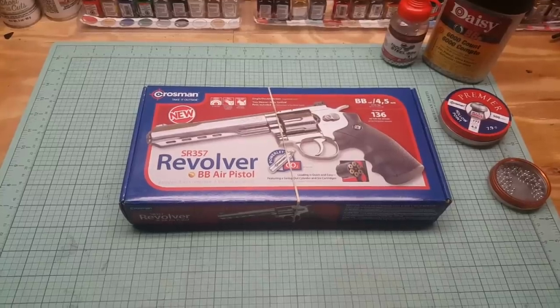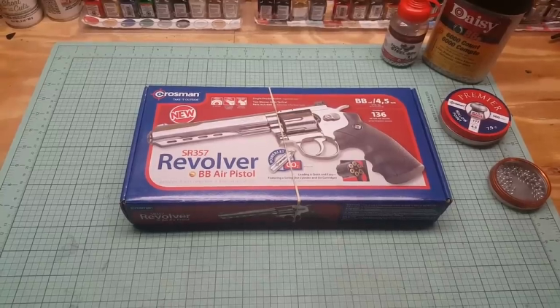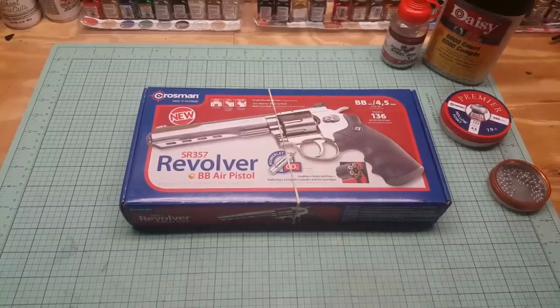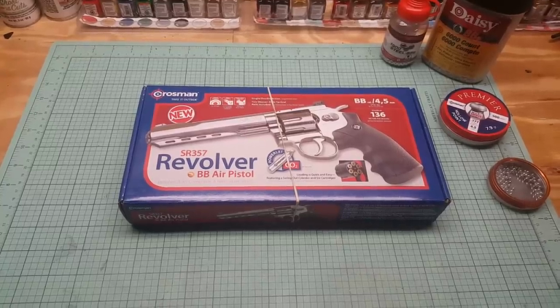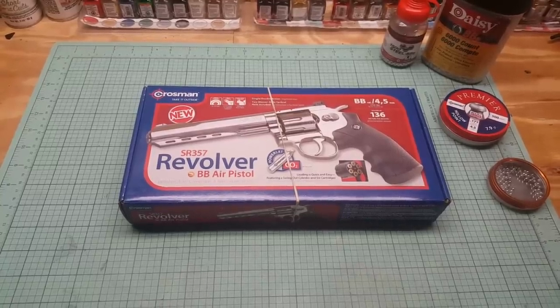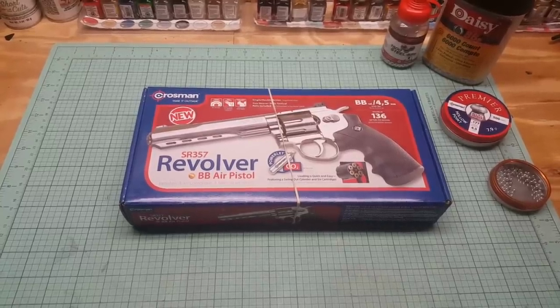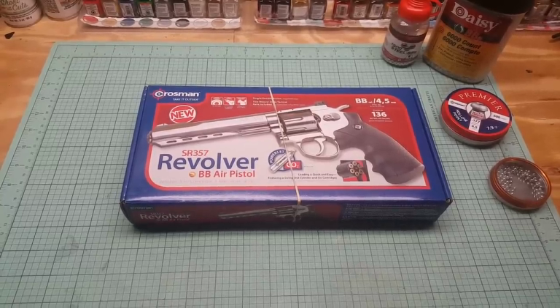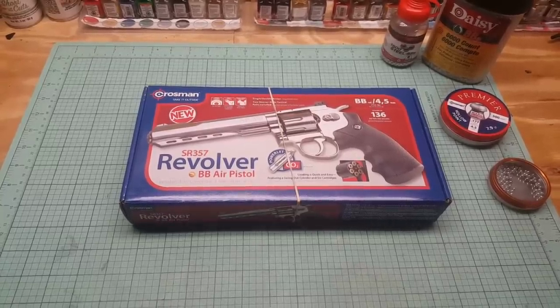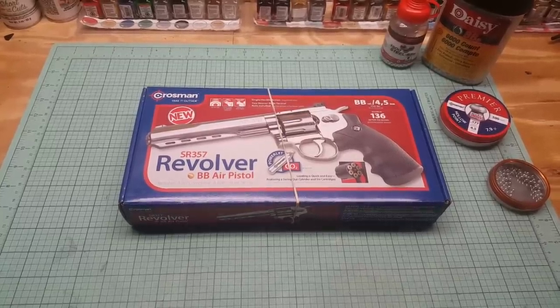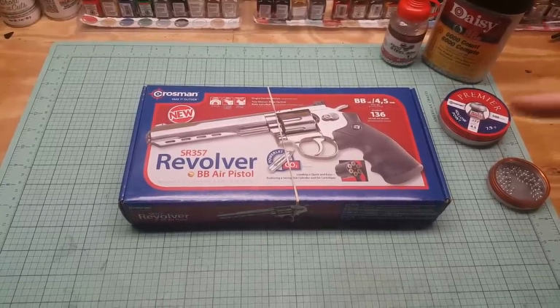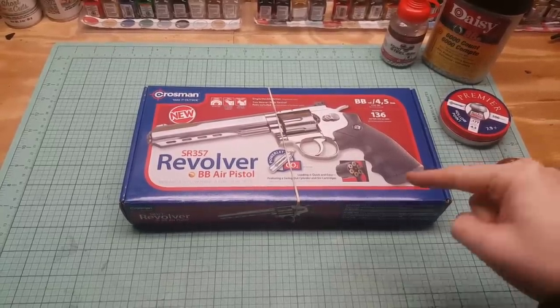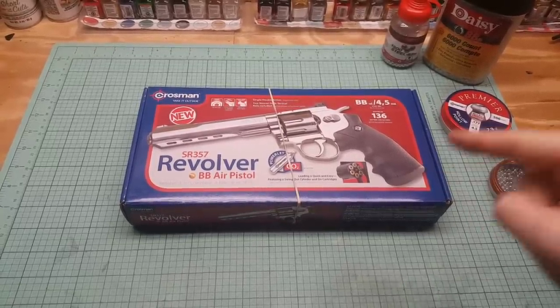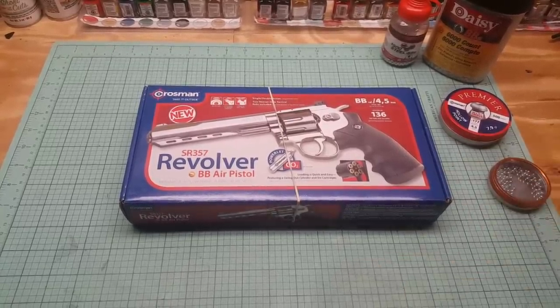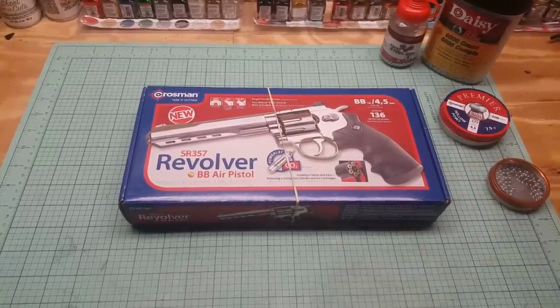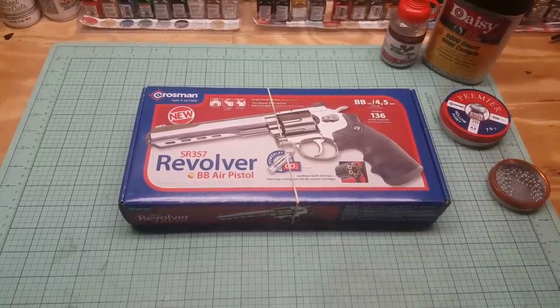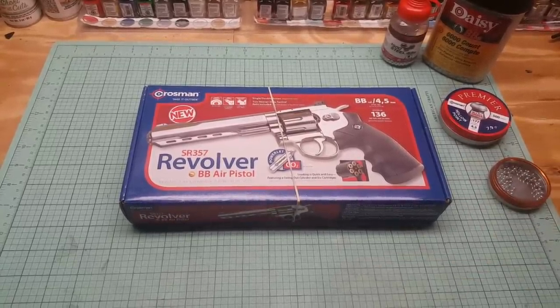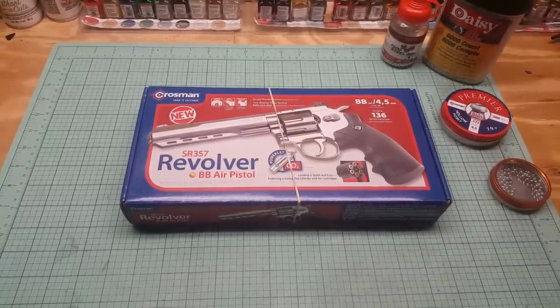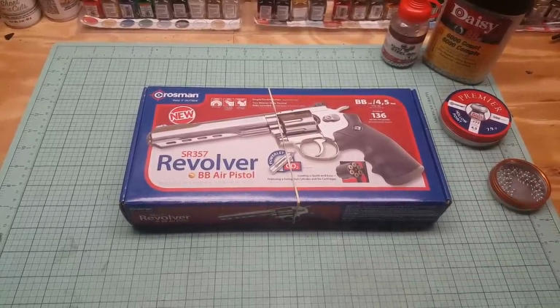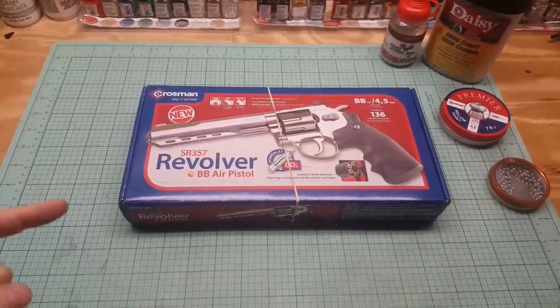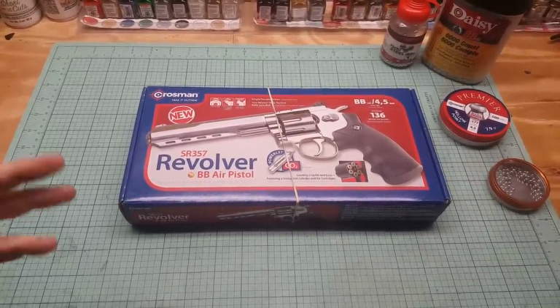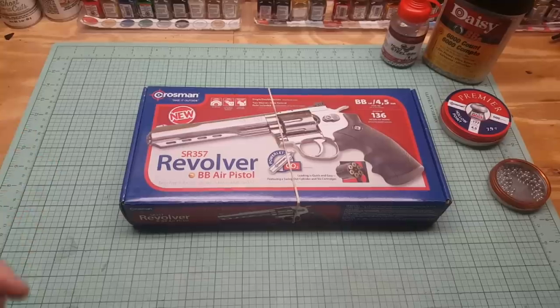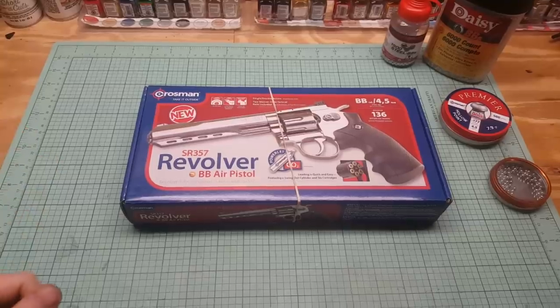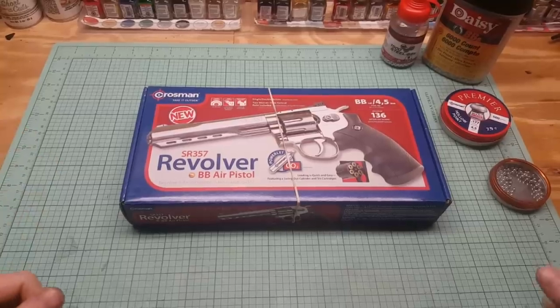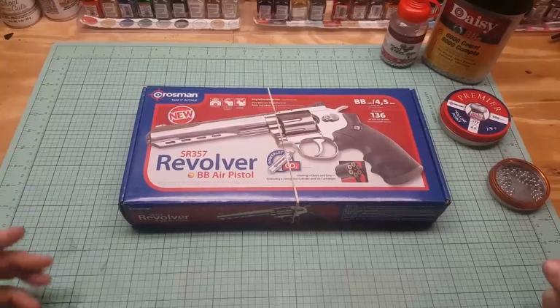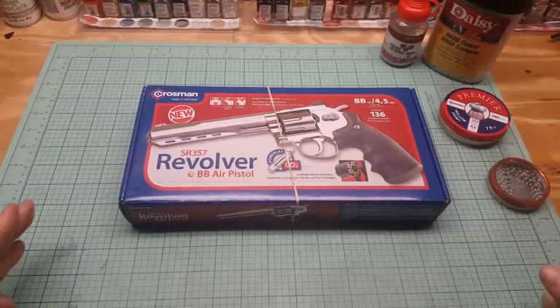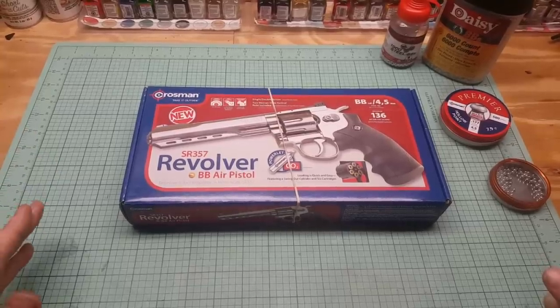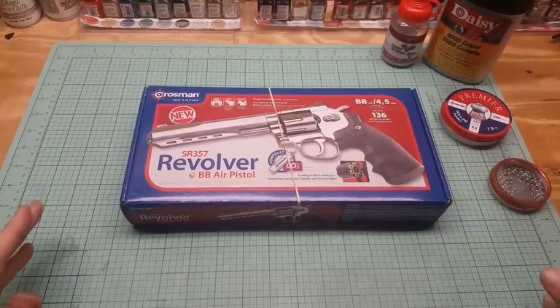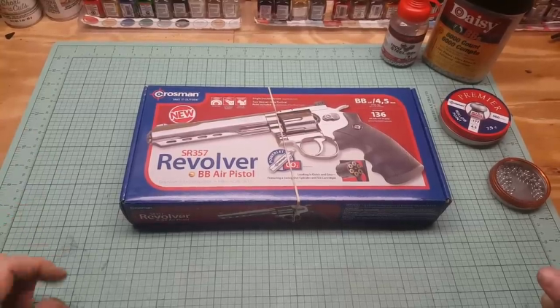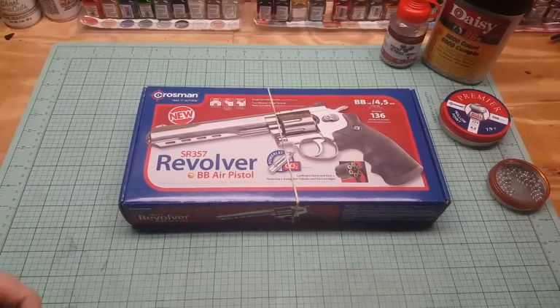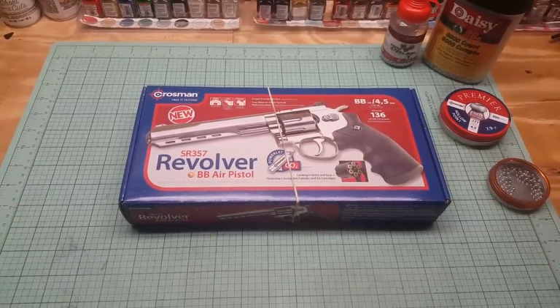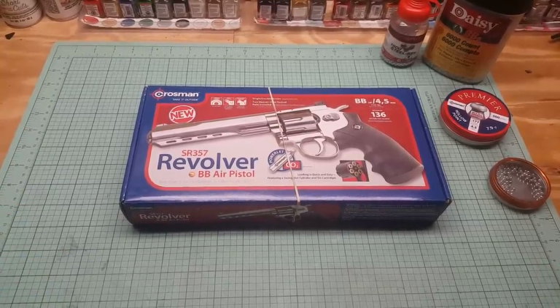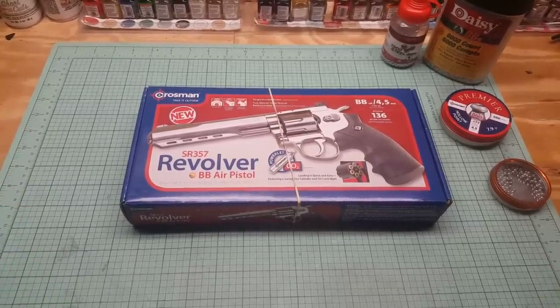What's up YouTube? PP Dangler coming here. I have another BB pistol review for you. This is a nice one — this is the Crossman SR357.